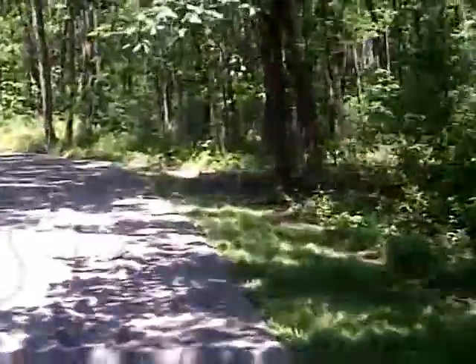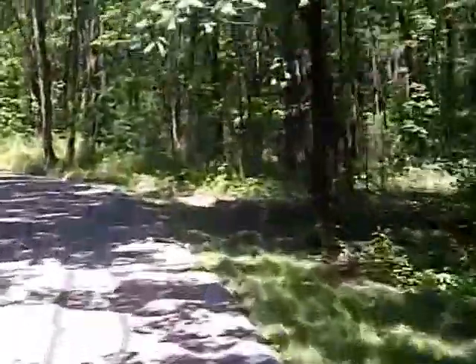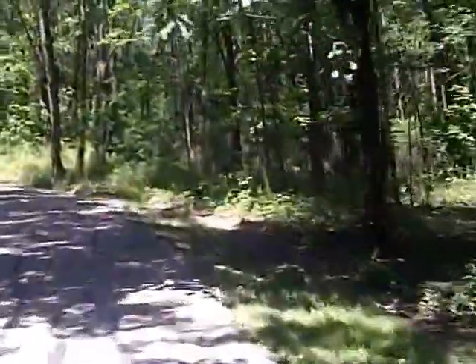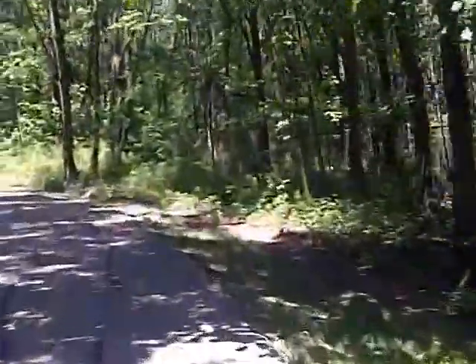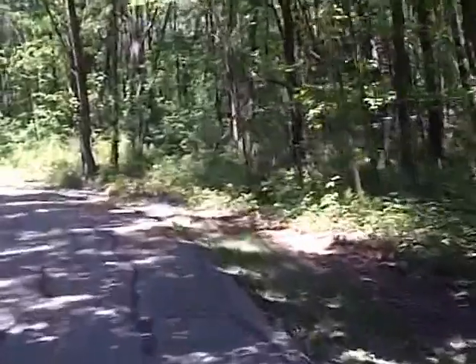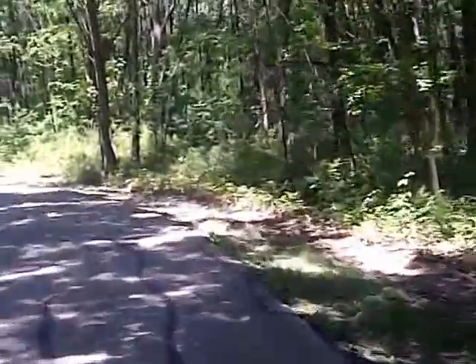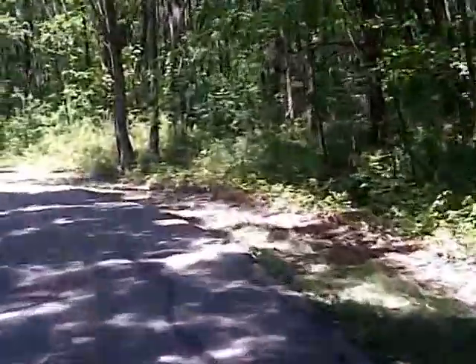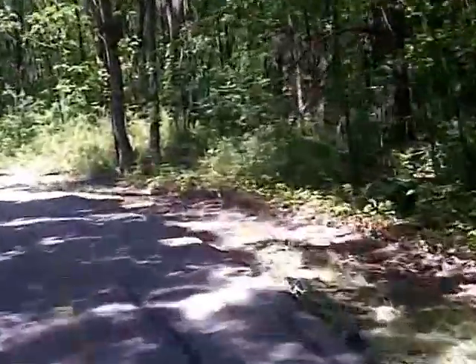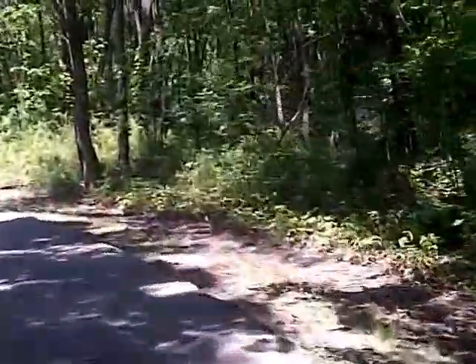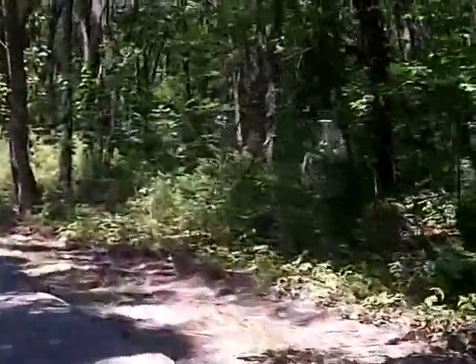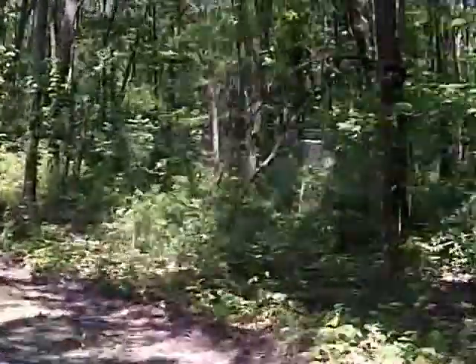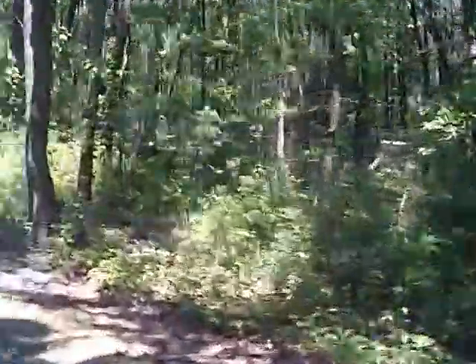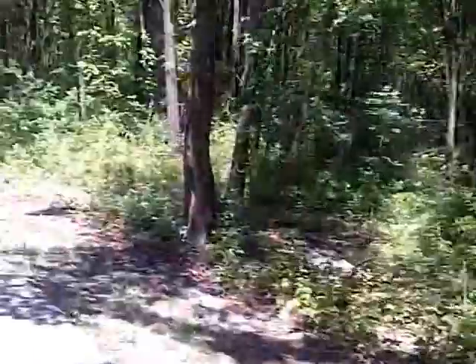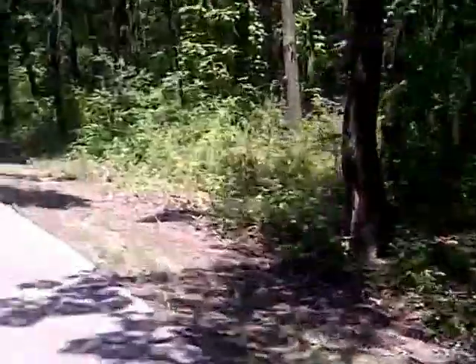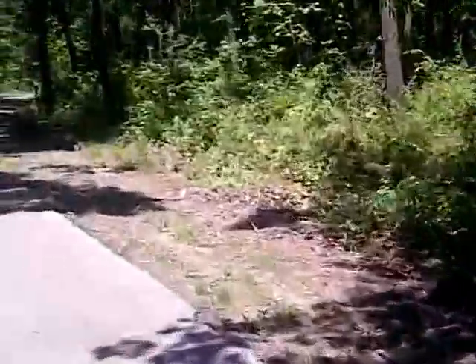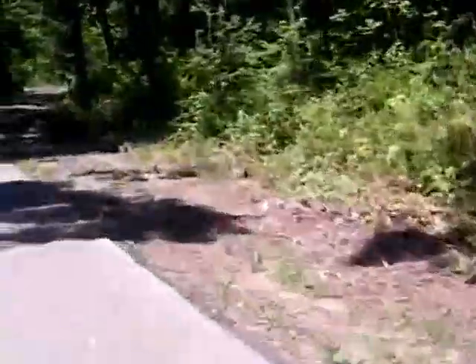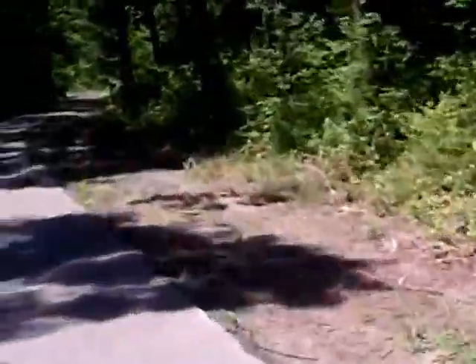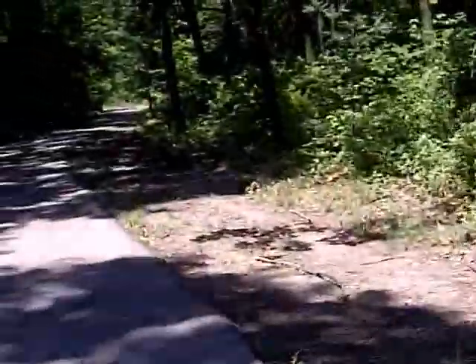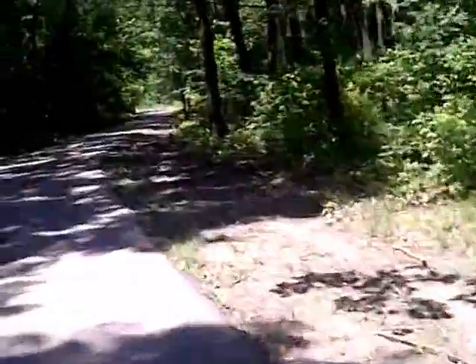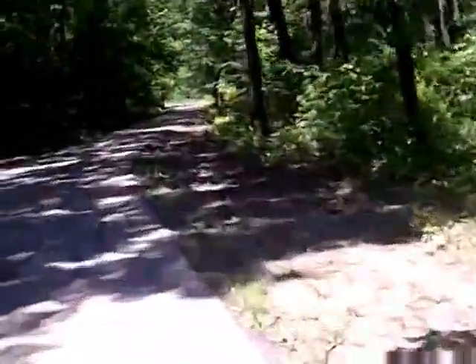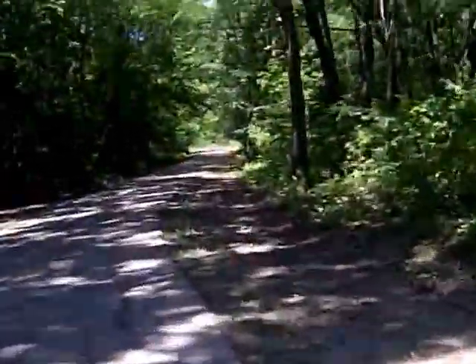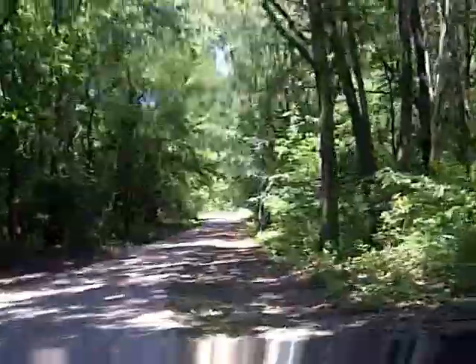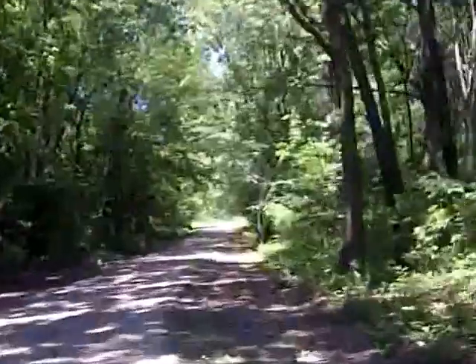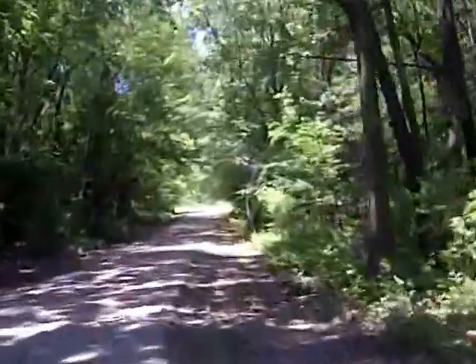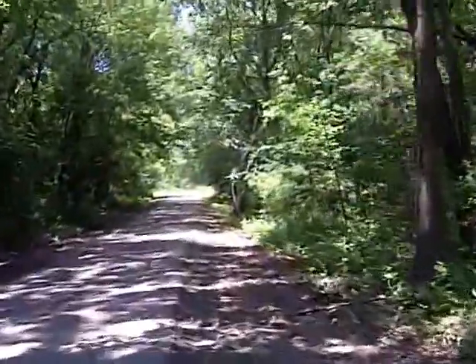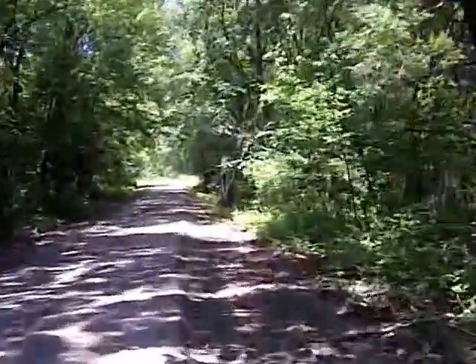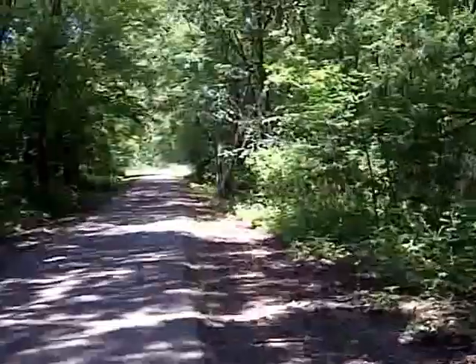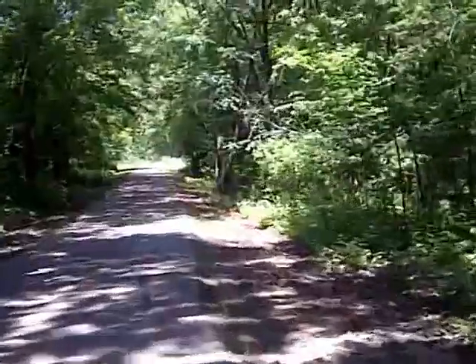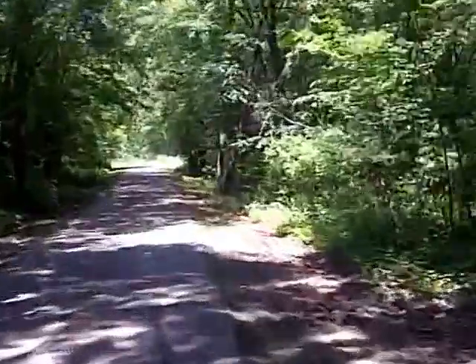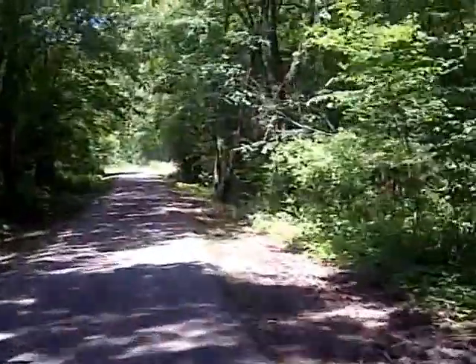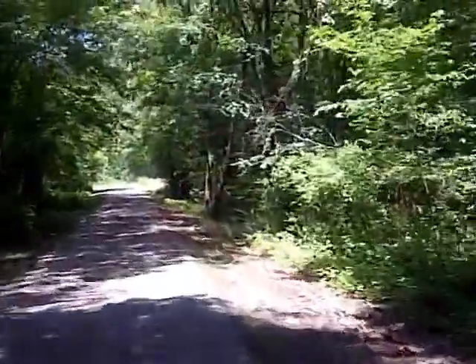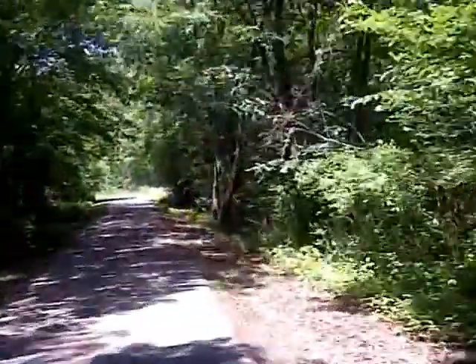Now this is the Yankee Woods. Part of it's an oak forest, and part's in Tinley Park. Right up there at that bend at the end of the horizon — that's Tinley Park.